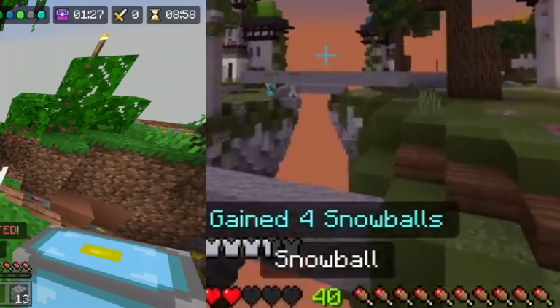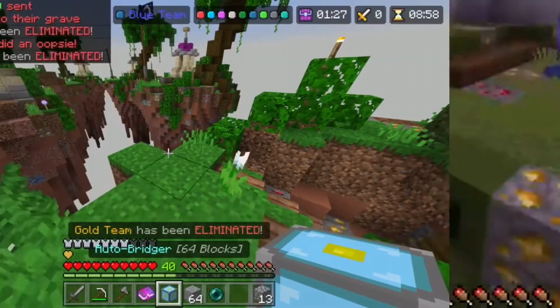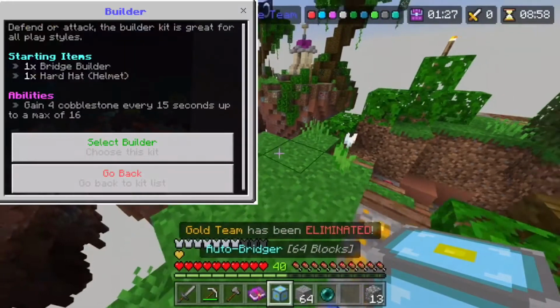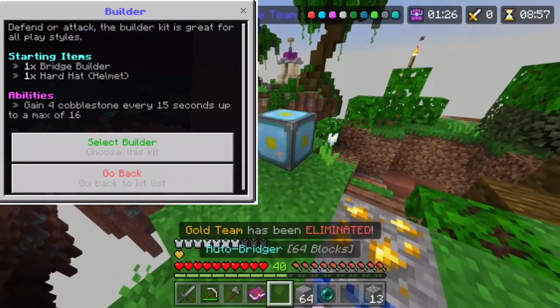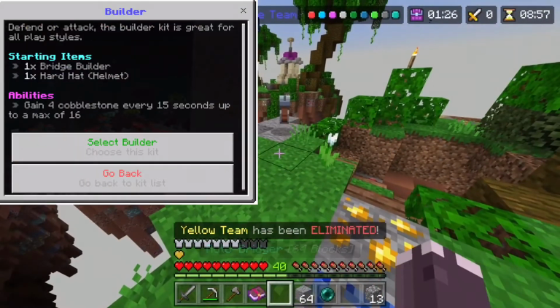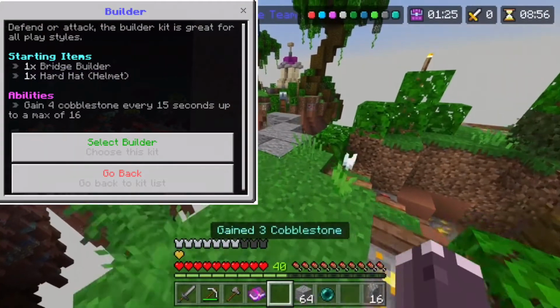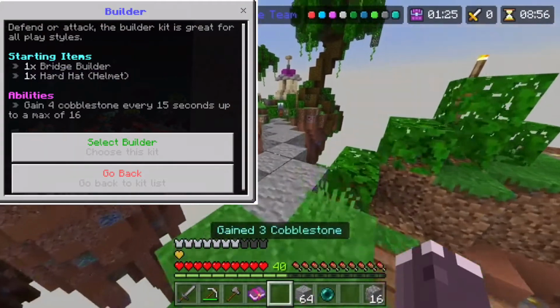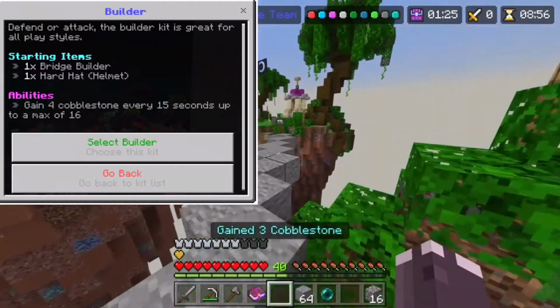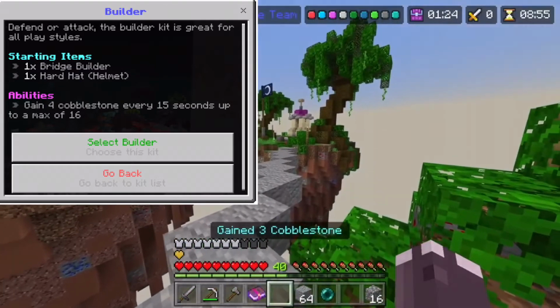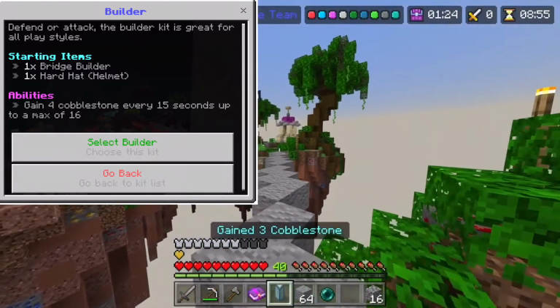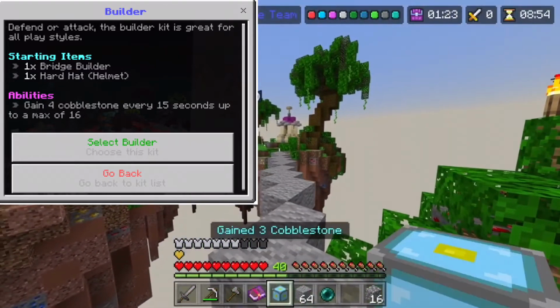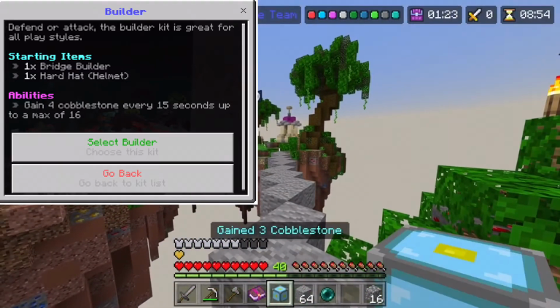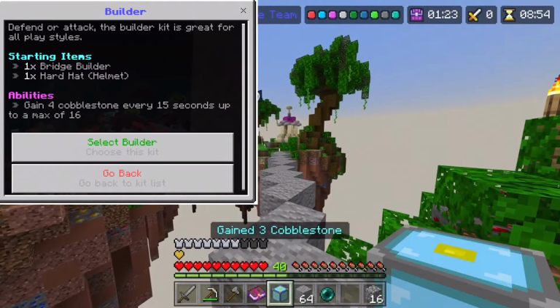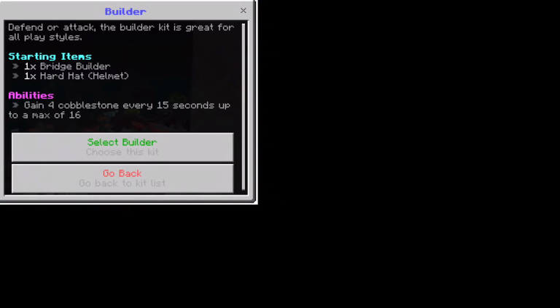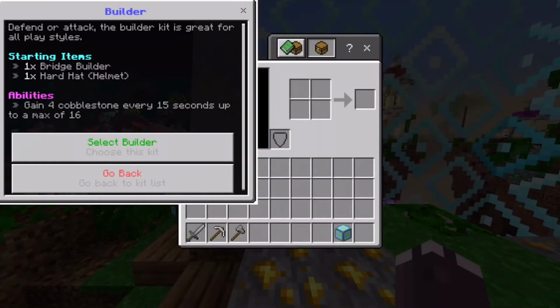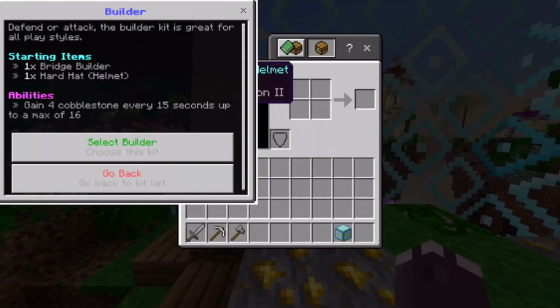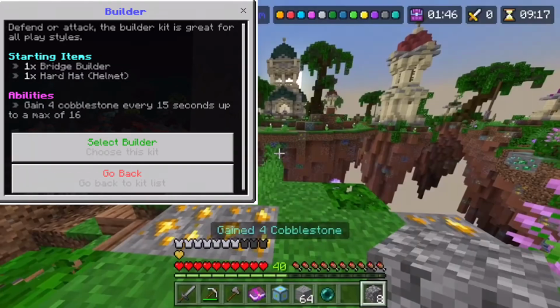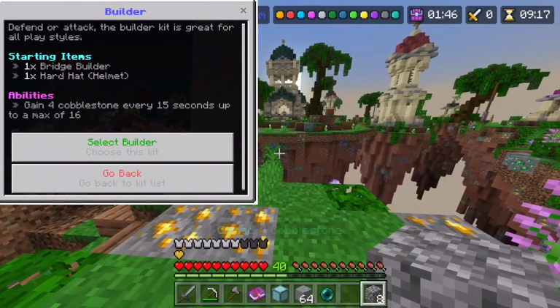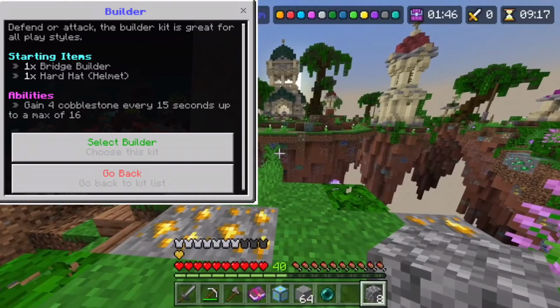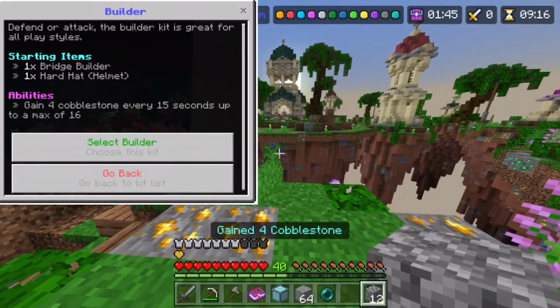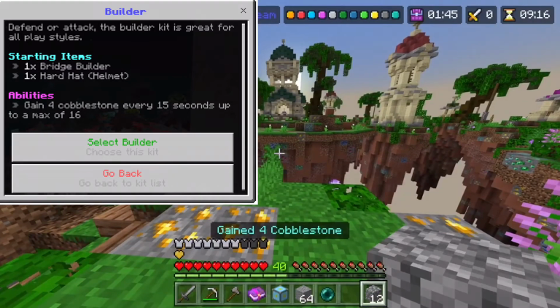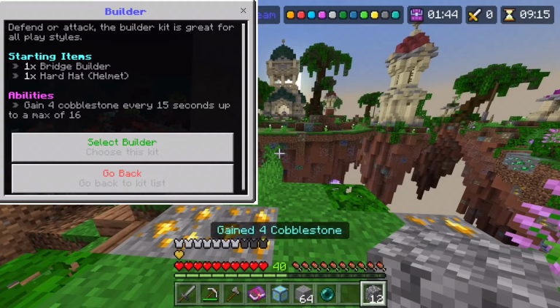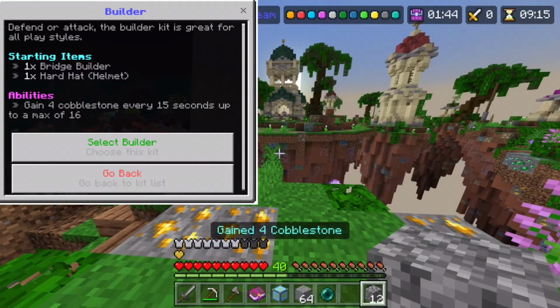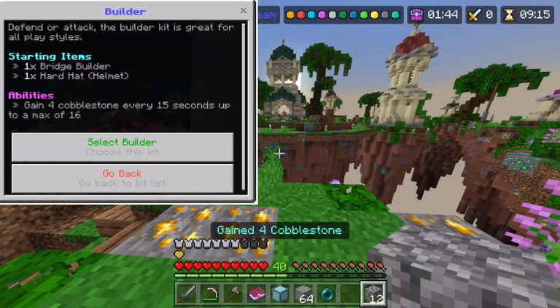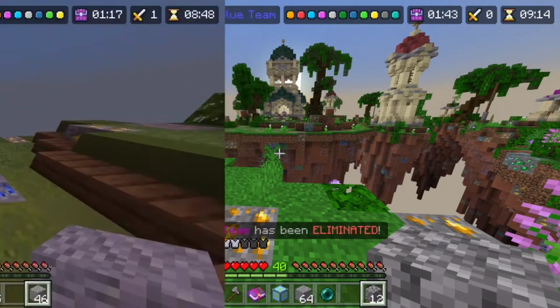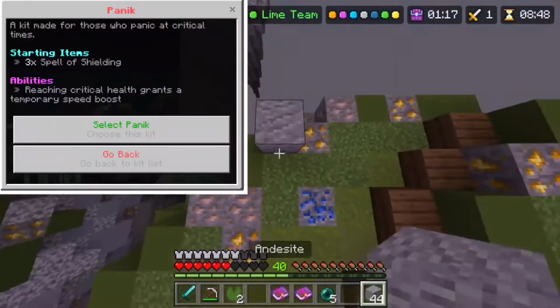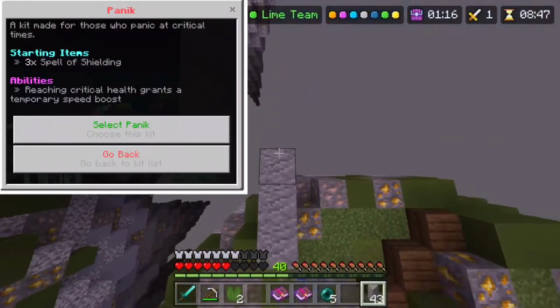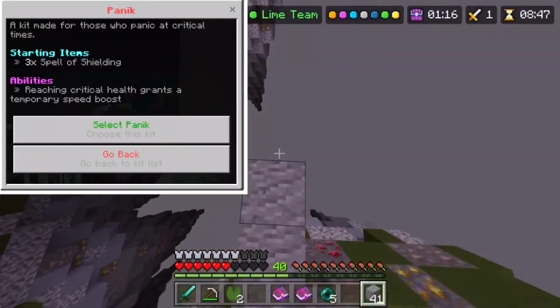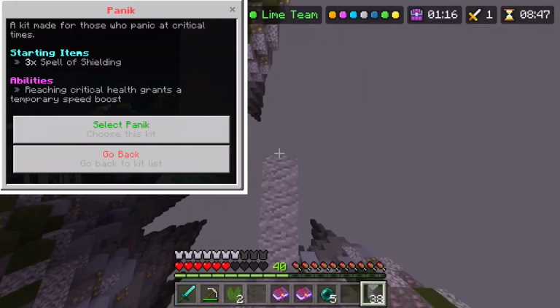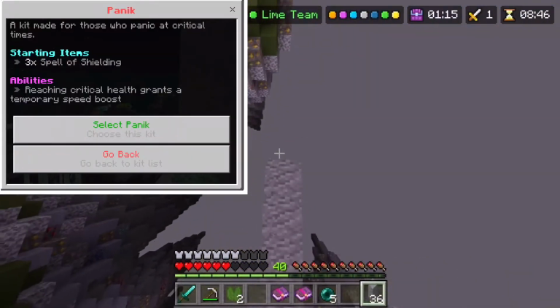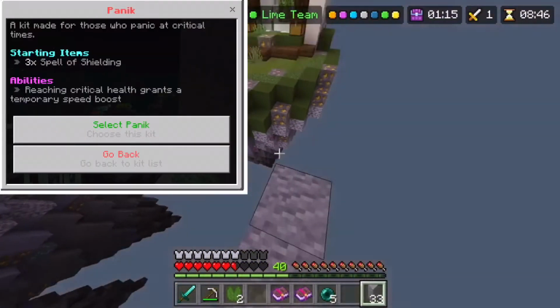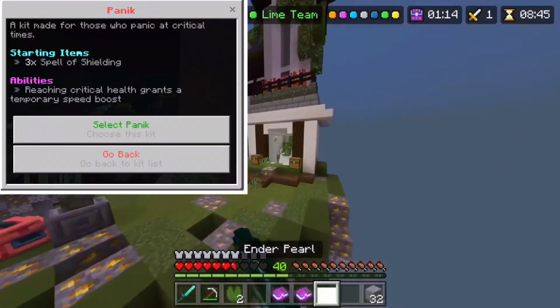The third kit is the Builder. This kit gives you a 64-block bridge builder, a Protection 2 helmet, and 4 blocks of cobblestone that stack up to 16.